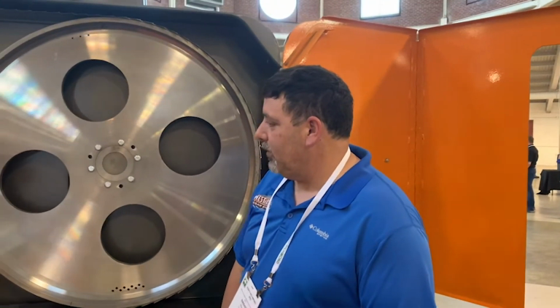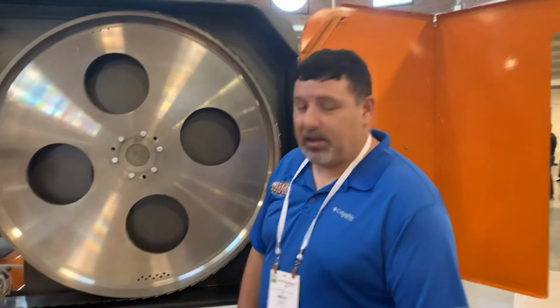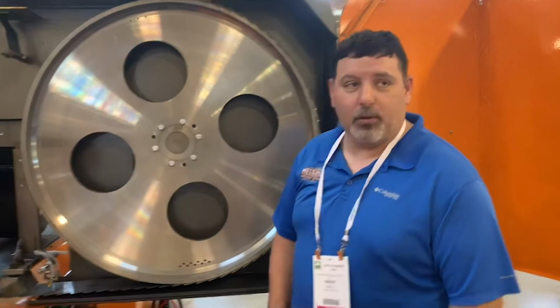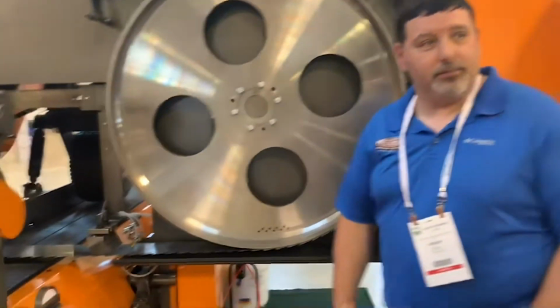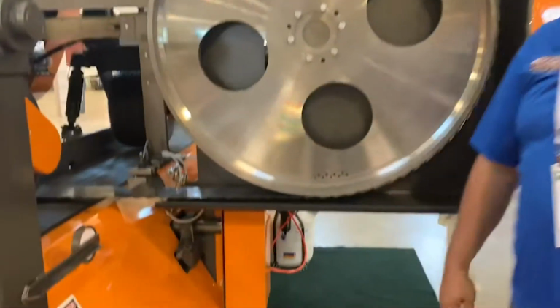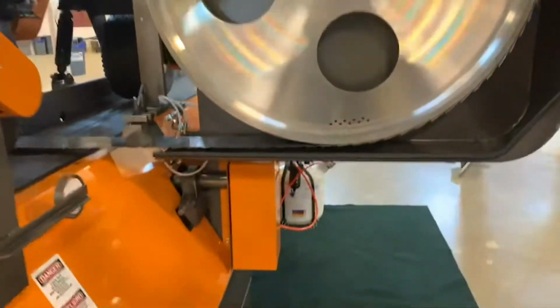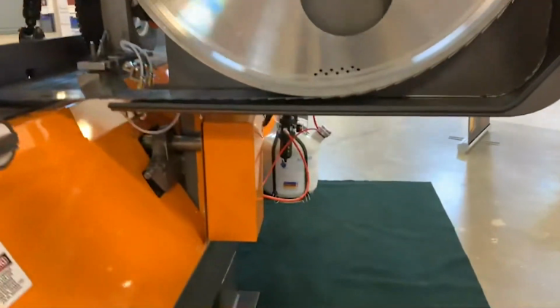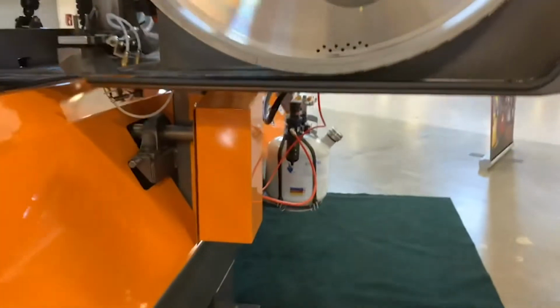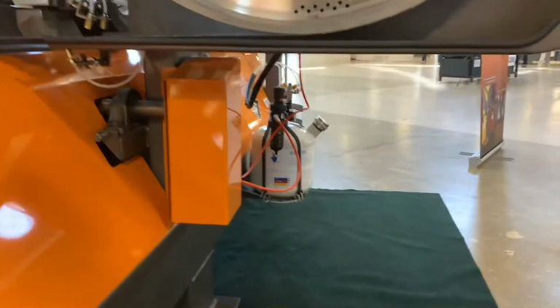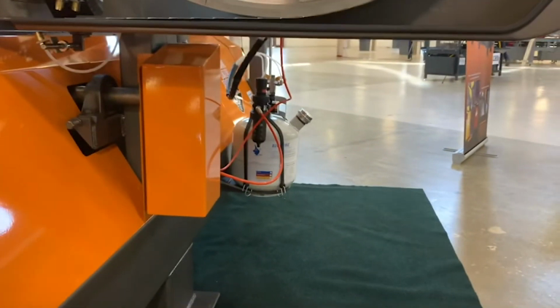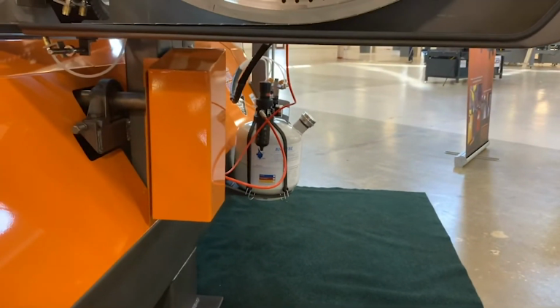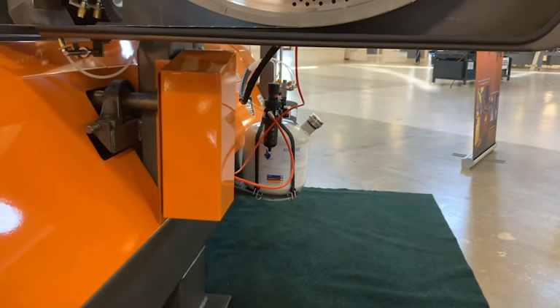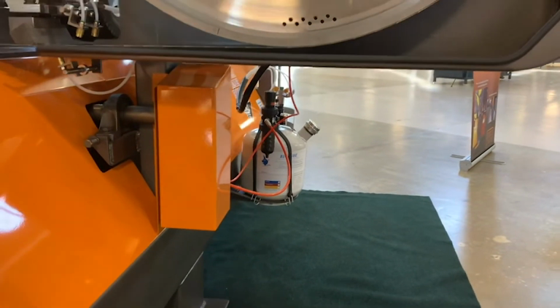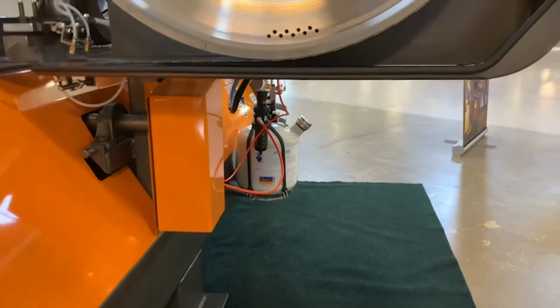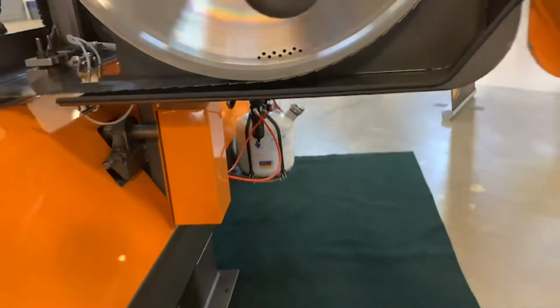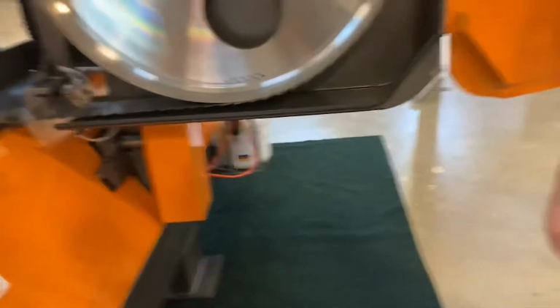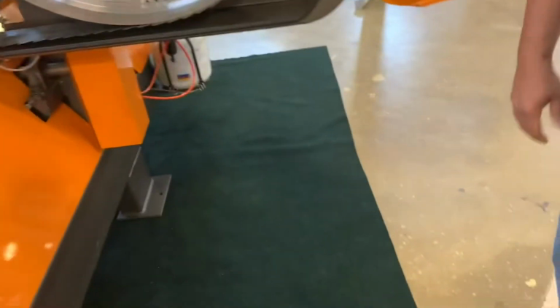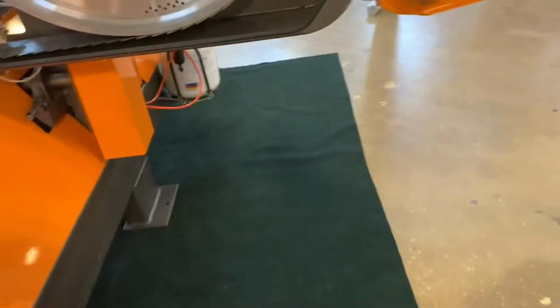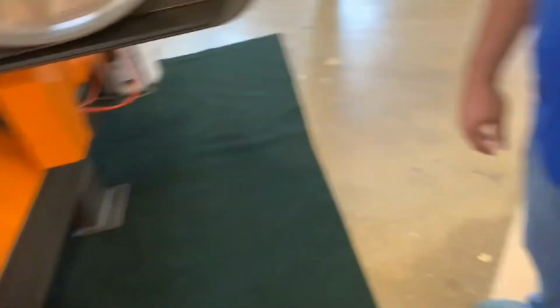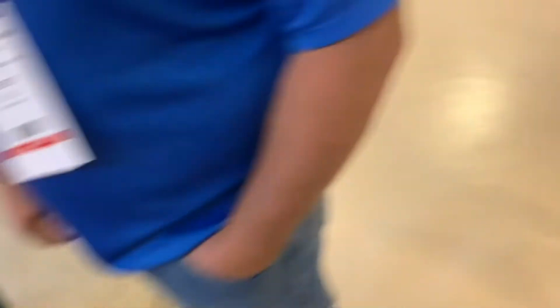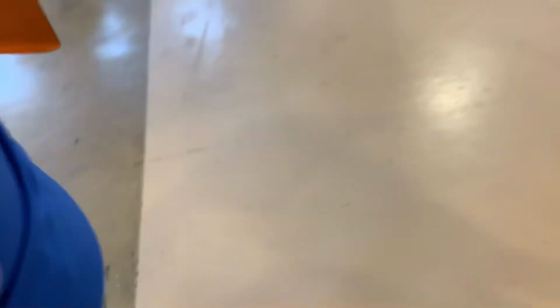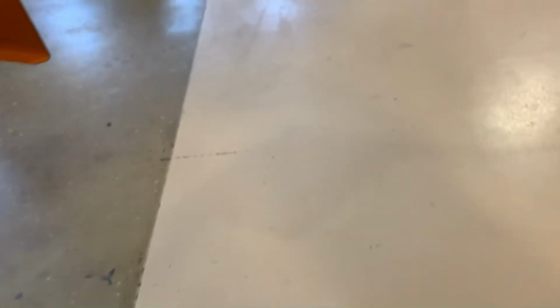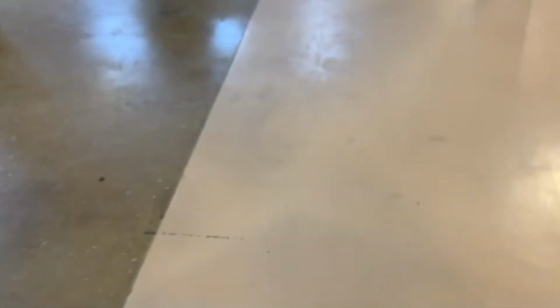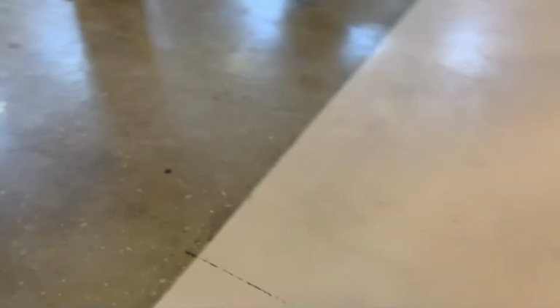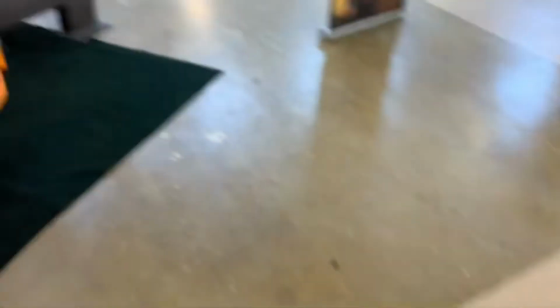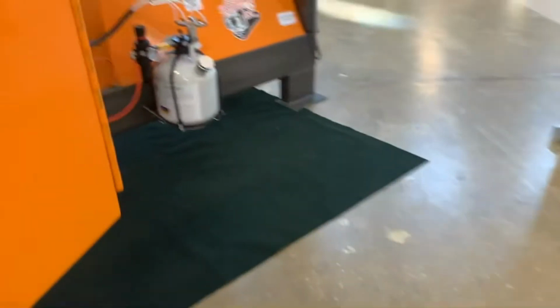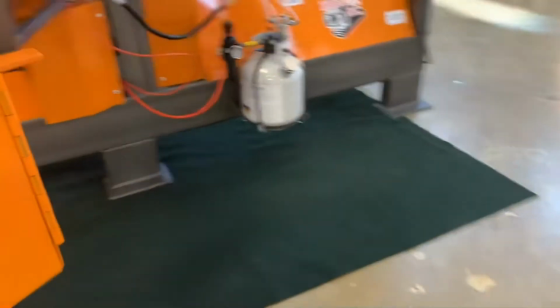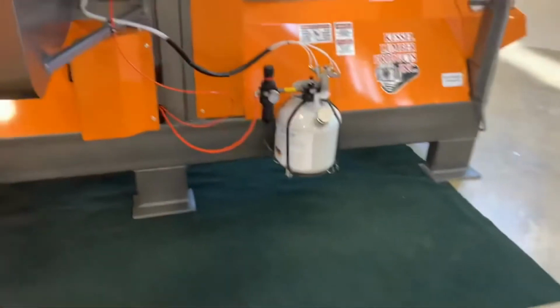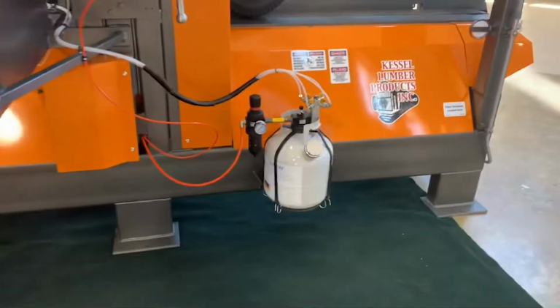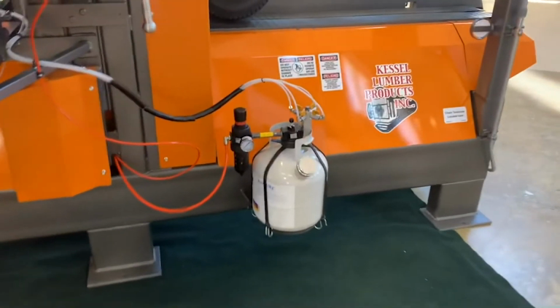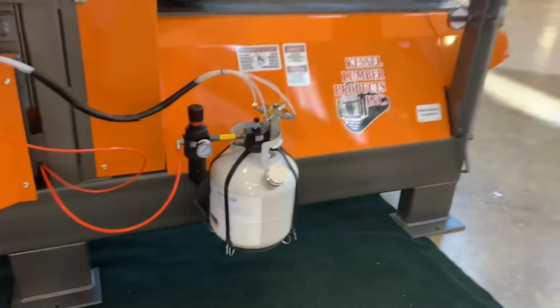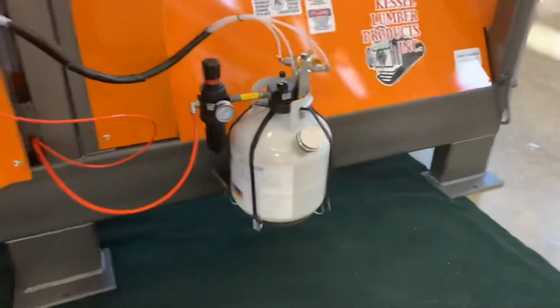We're converting a lot of saws over from the old drip system to these. They're something easy to put in too.